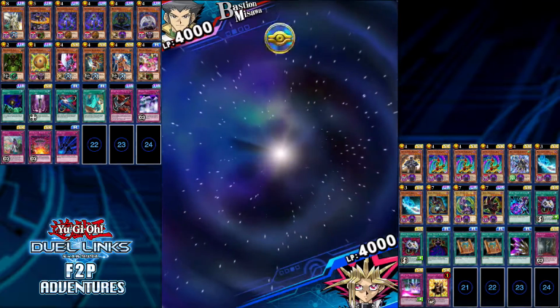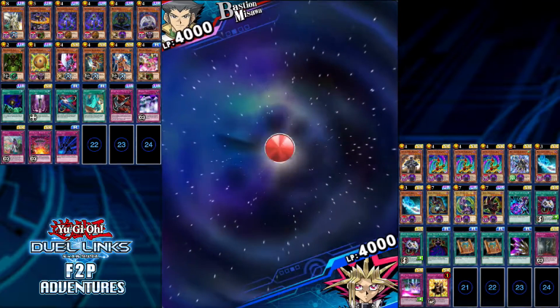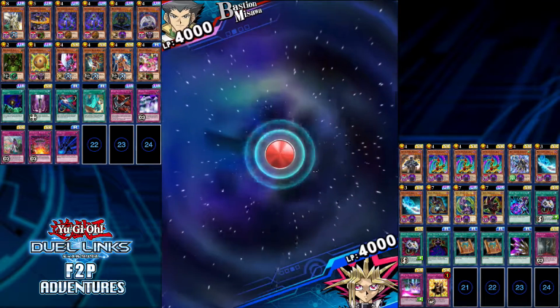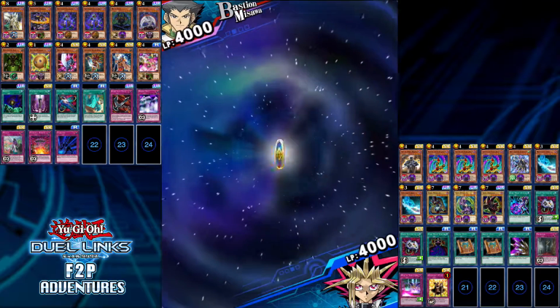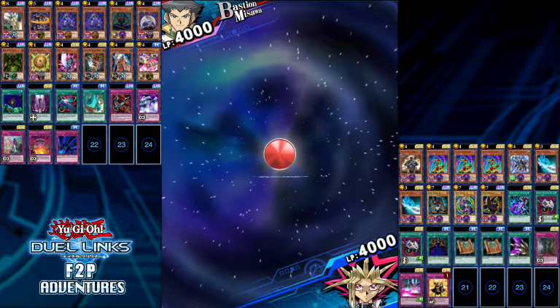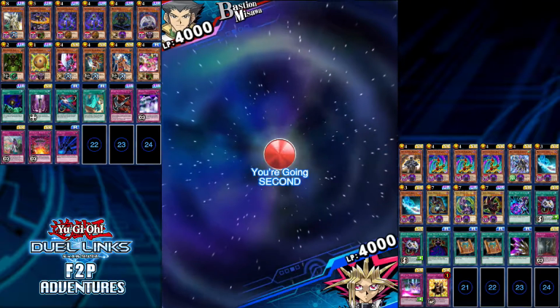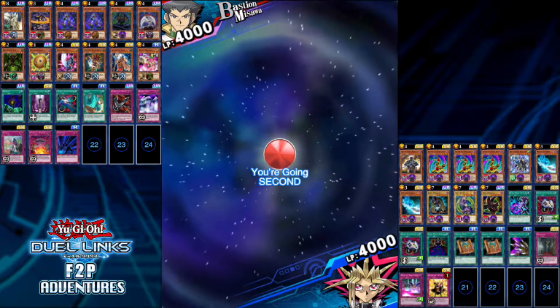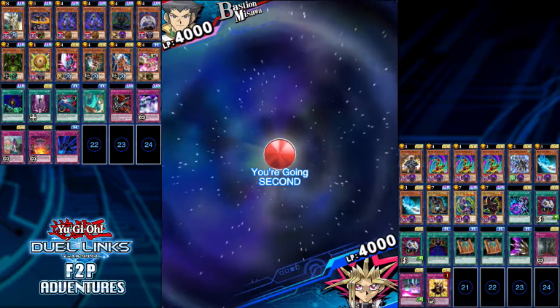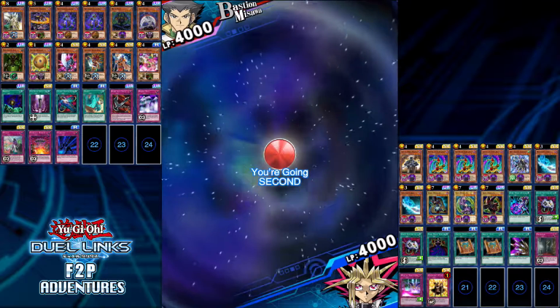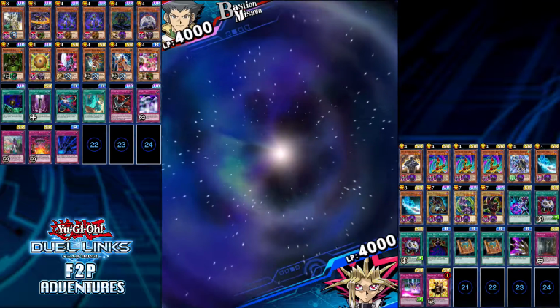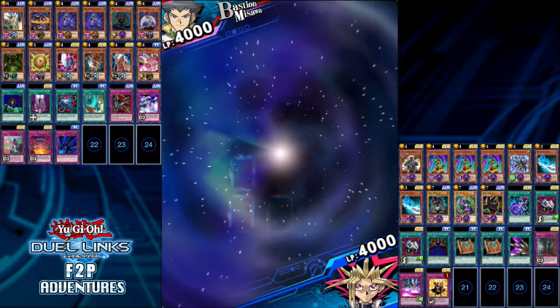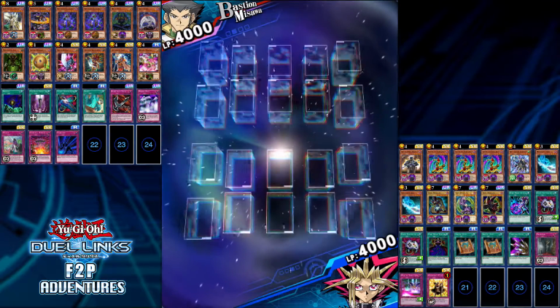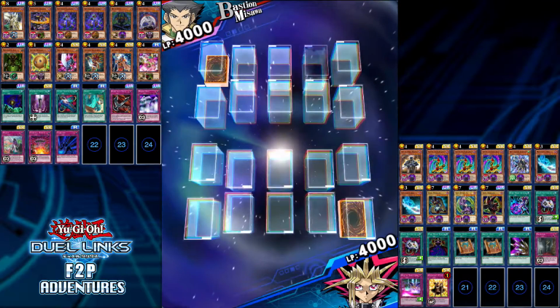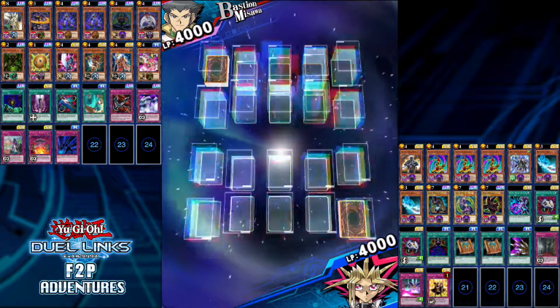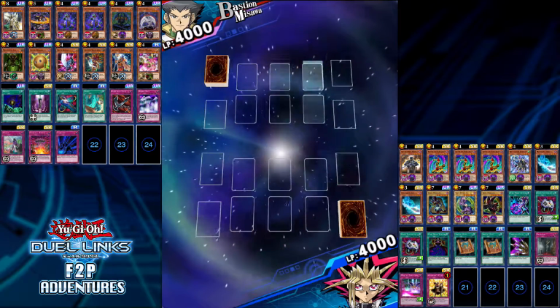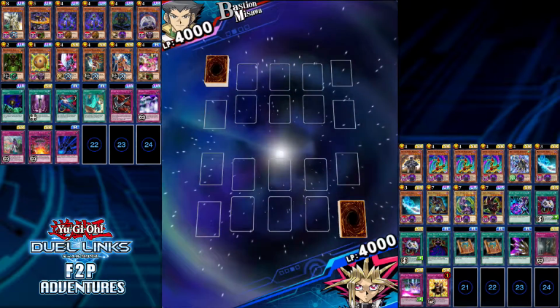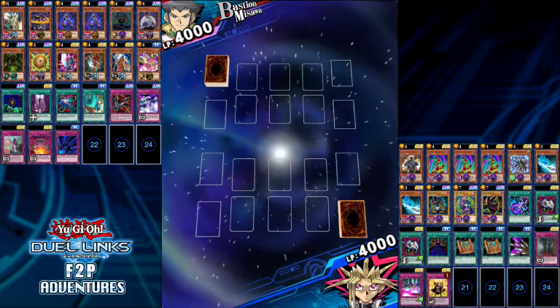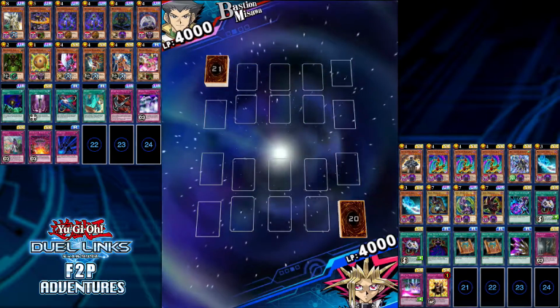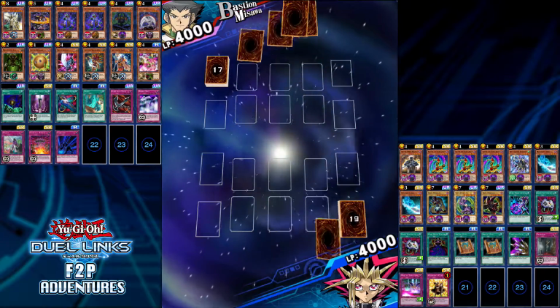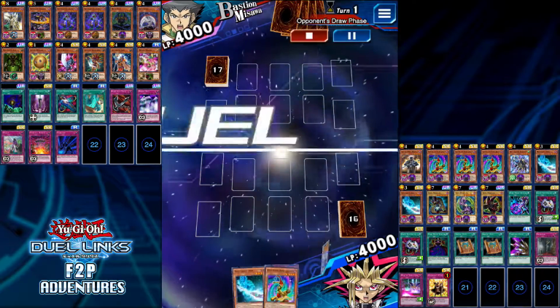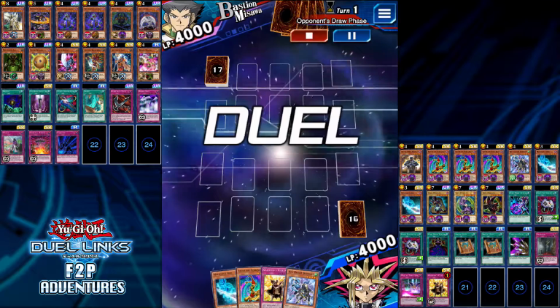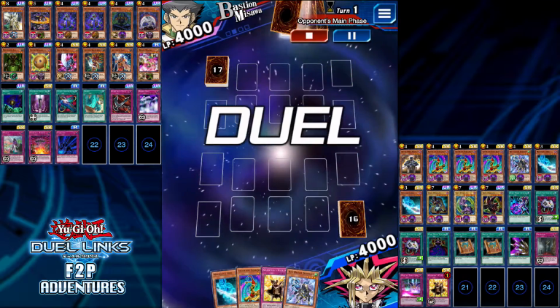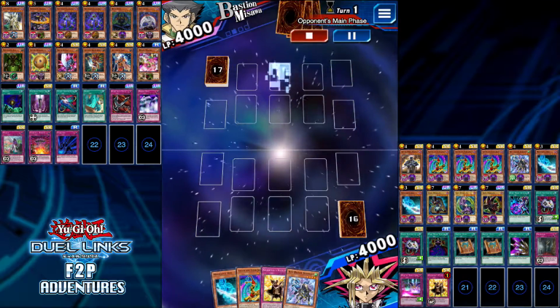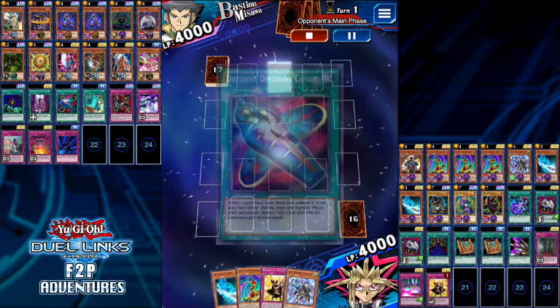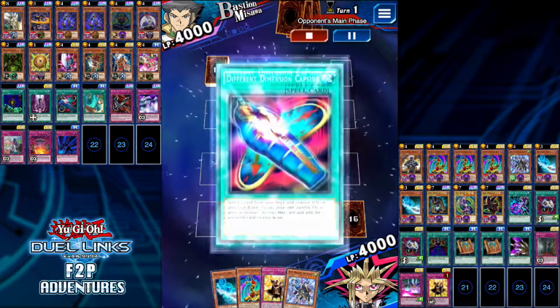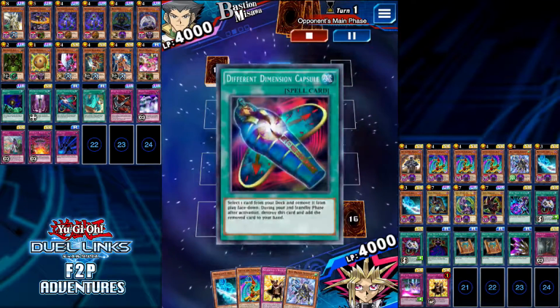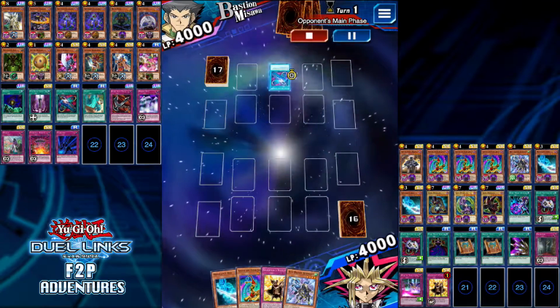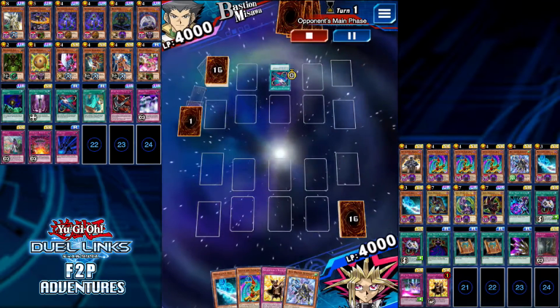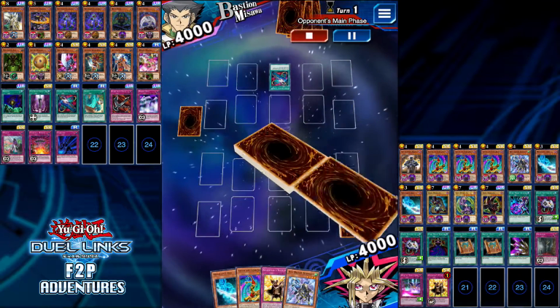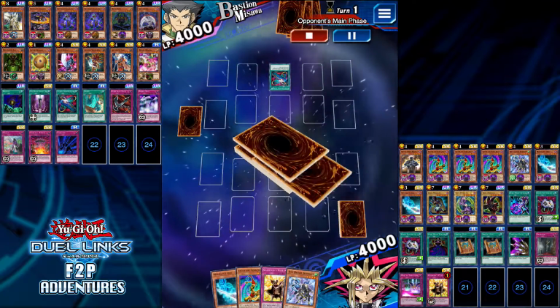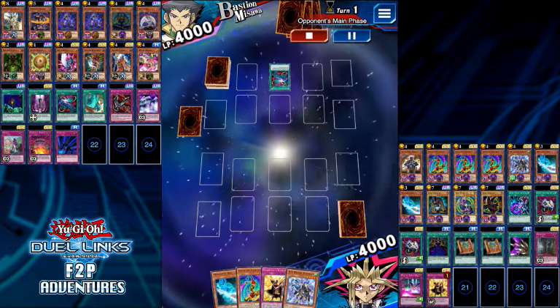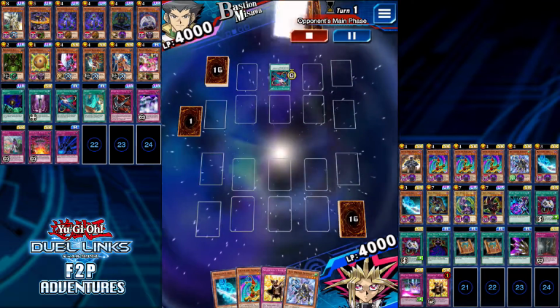With Dark Magic Curtain you have to pay half of your life points to get a Dark Magician out on your field. A lot of people might be intimidated by that because it's such a hefty cost when you have all your life points — all 4,000.